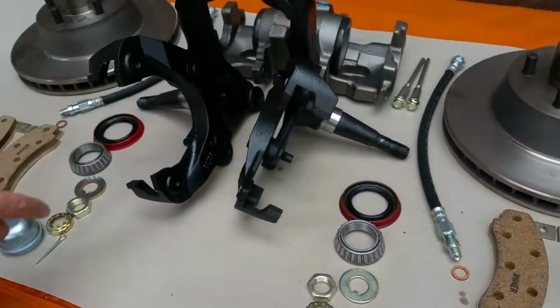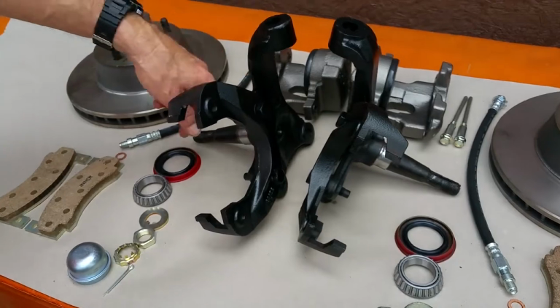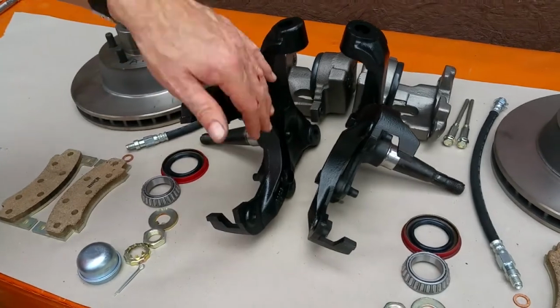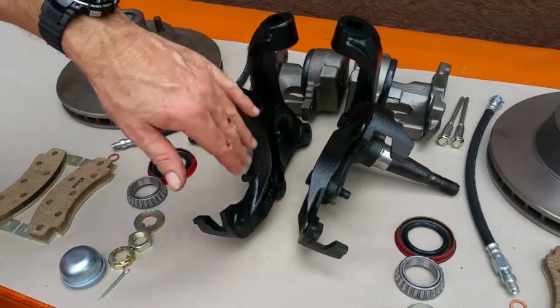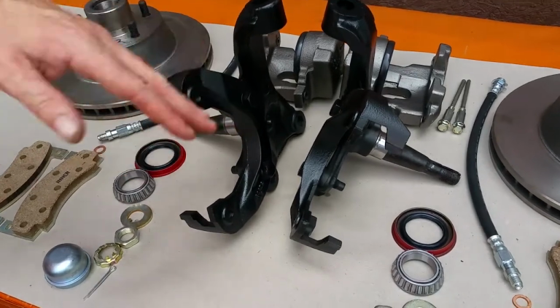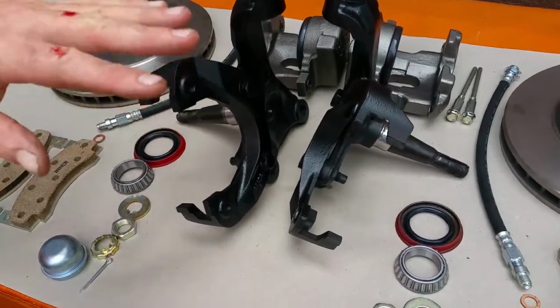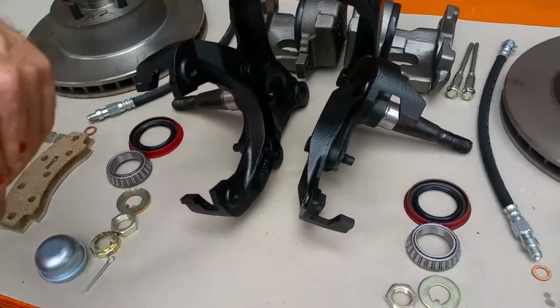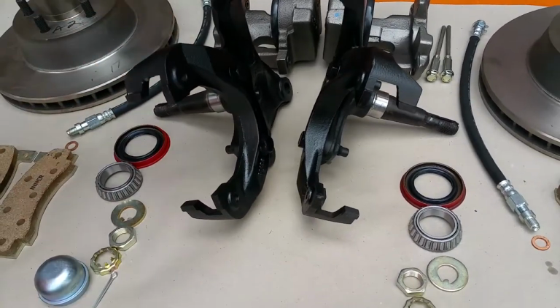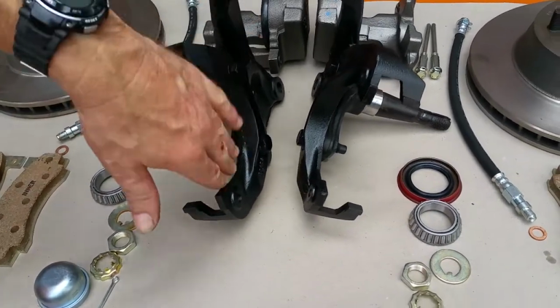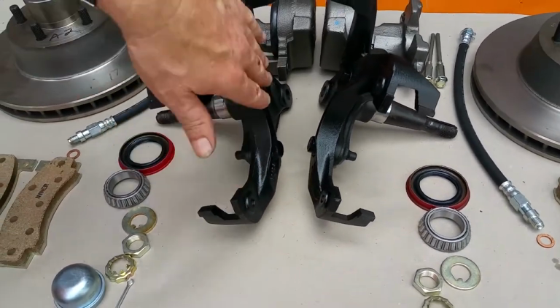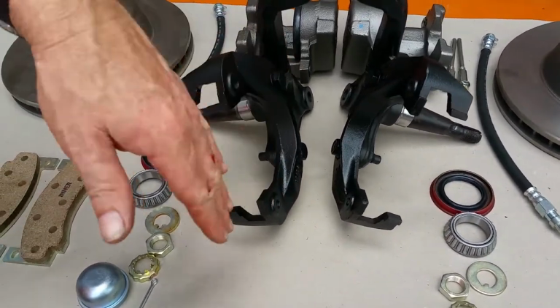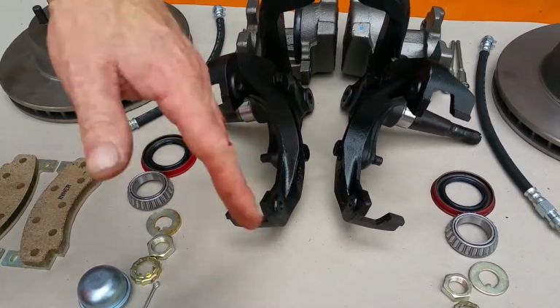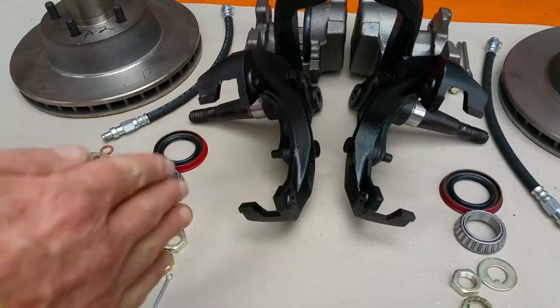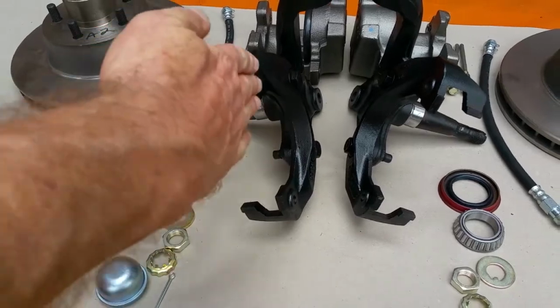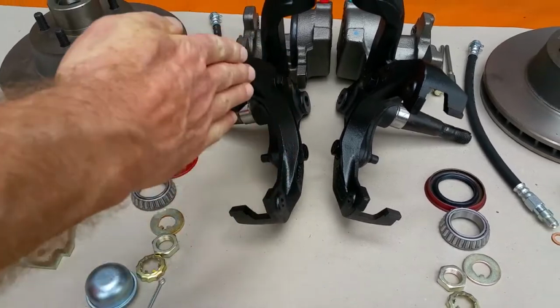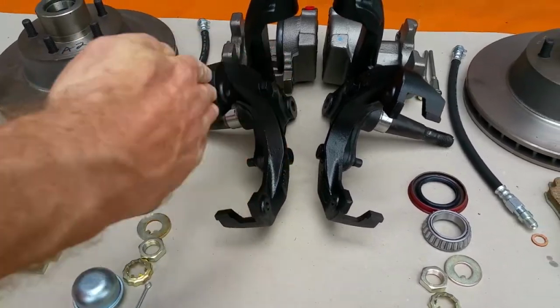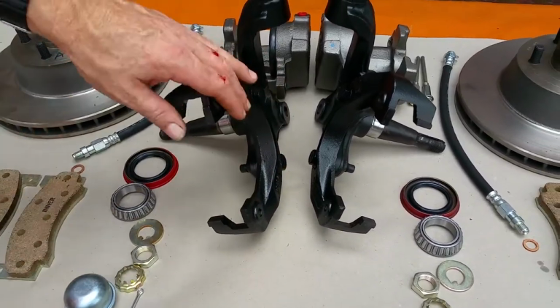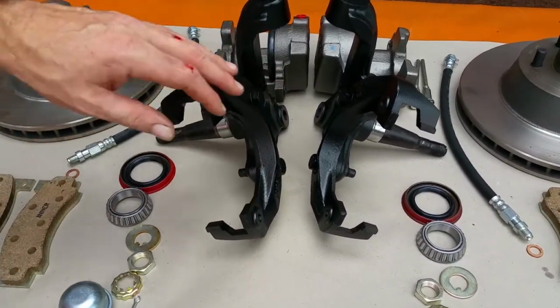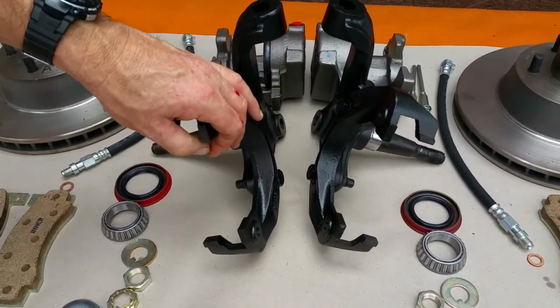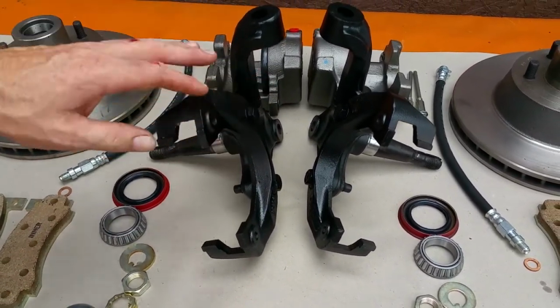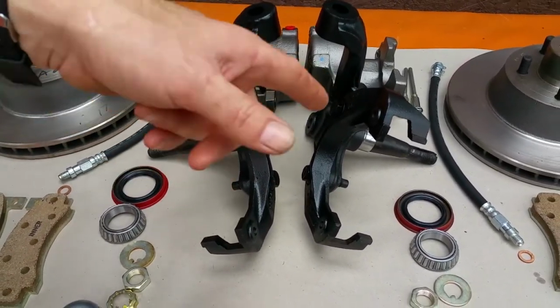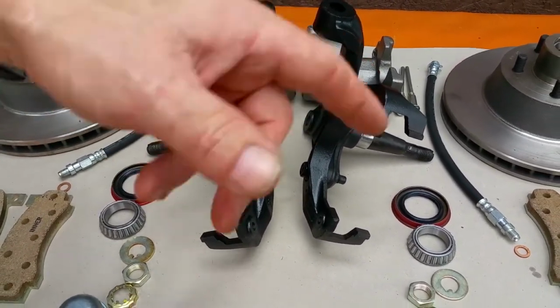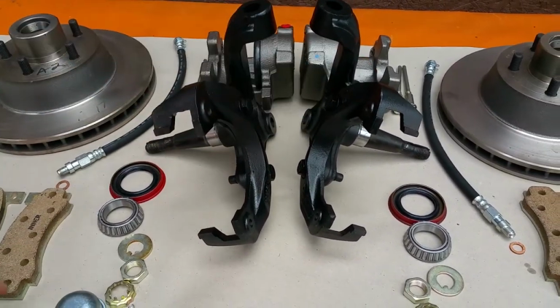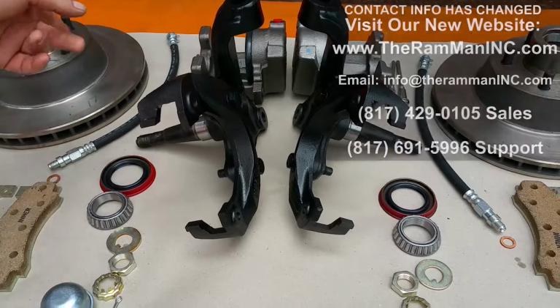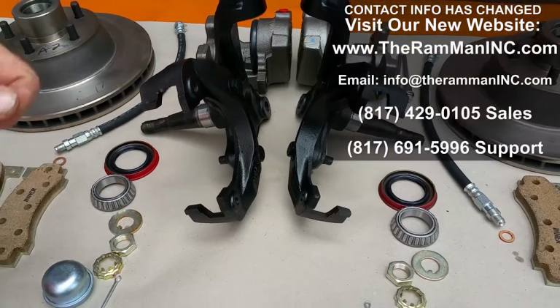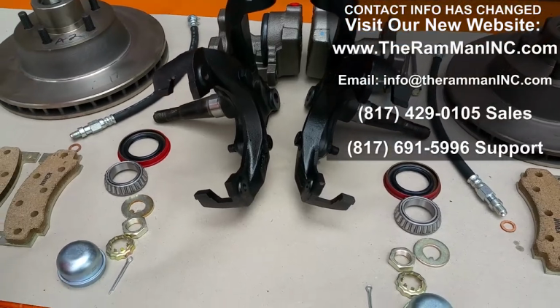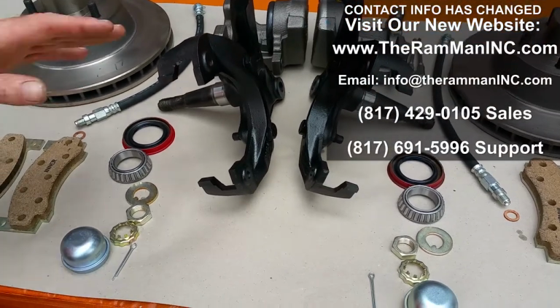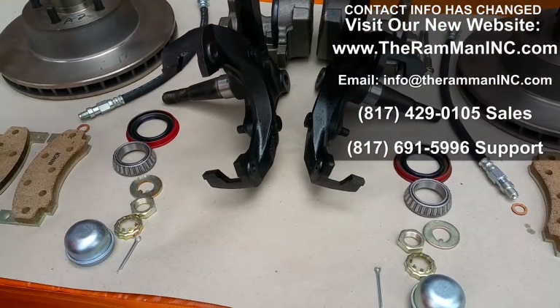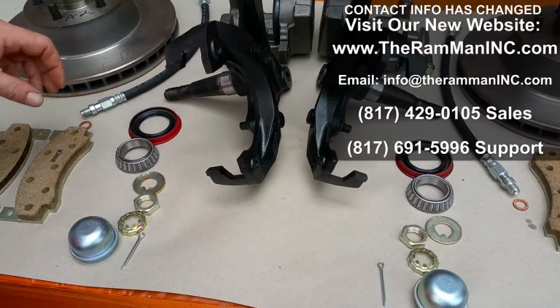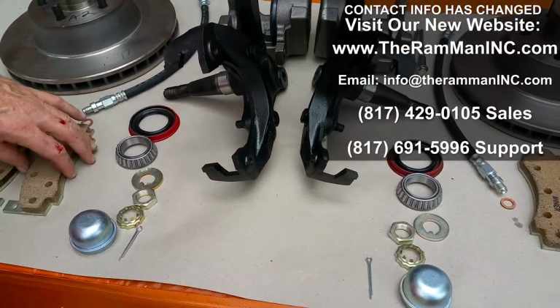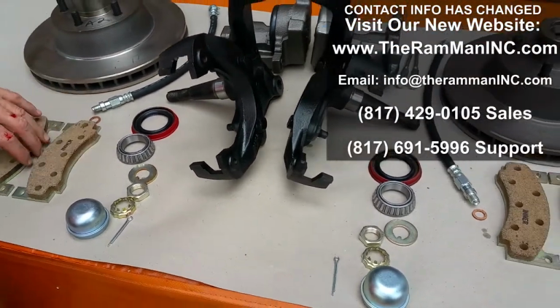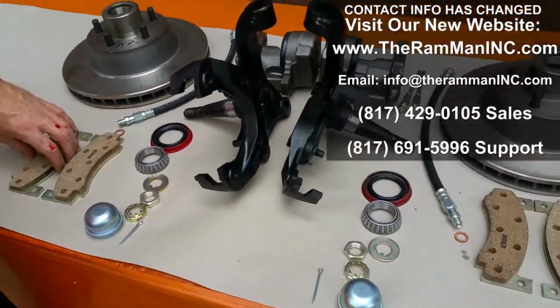Any of that aftermarket stuff where you bolt on plates to drum brake spindles — all that is mickey mouse. With any plate system, you're going to have side deflection and bend, which prevents the calipers and pads from working effectively.